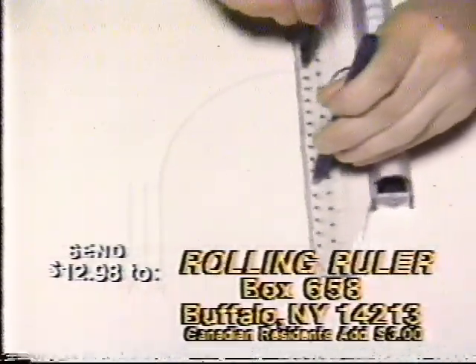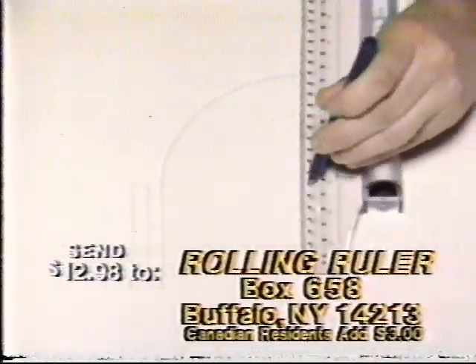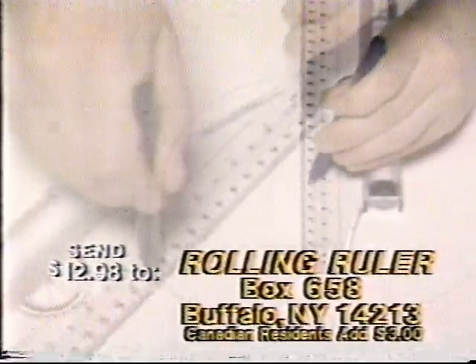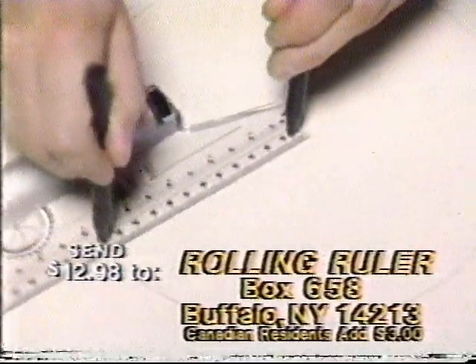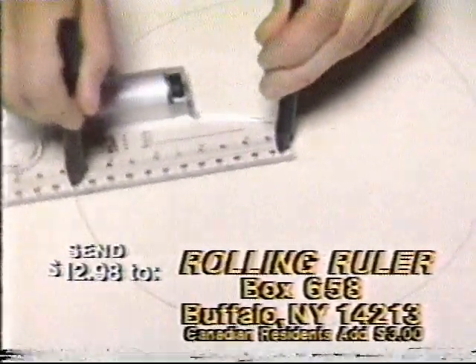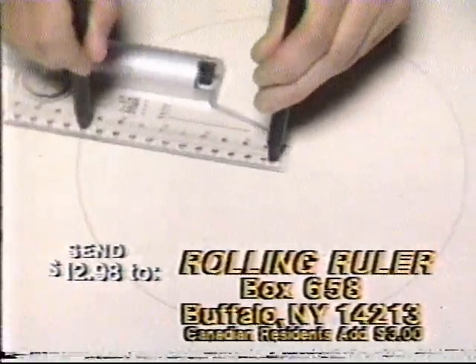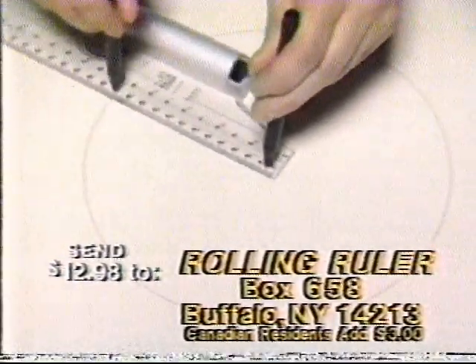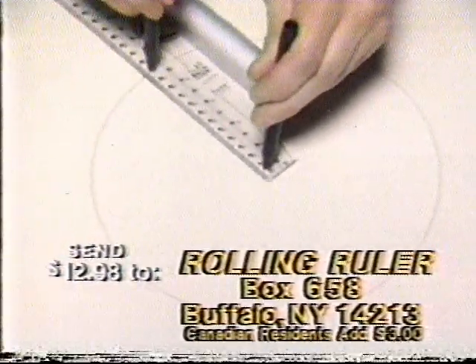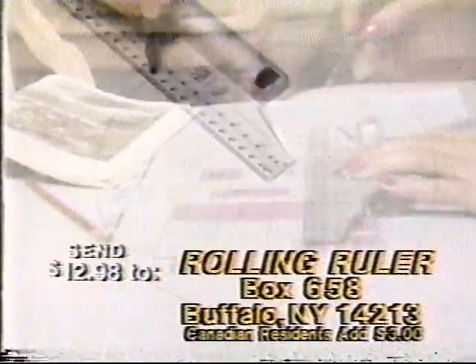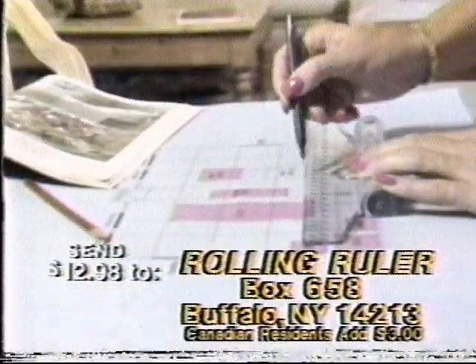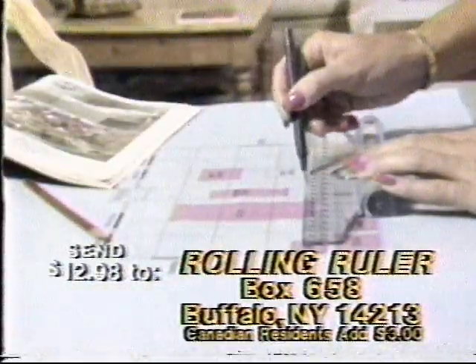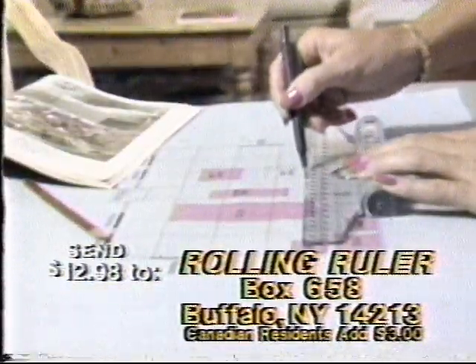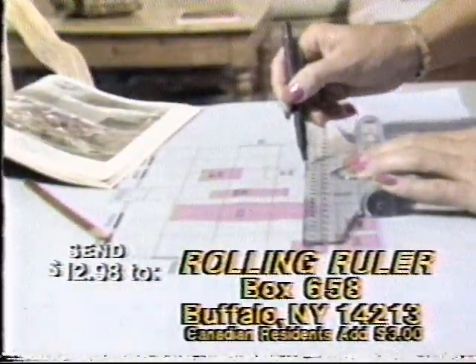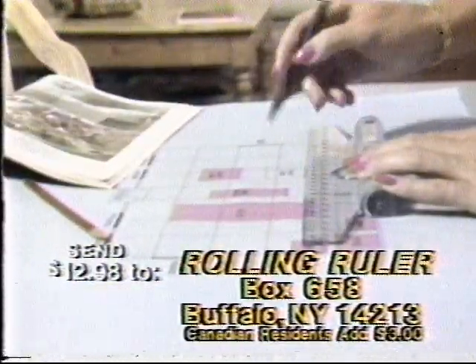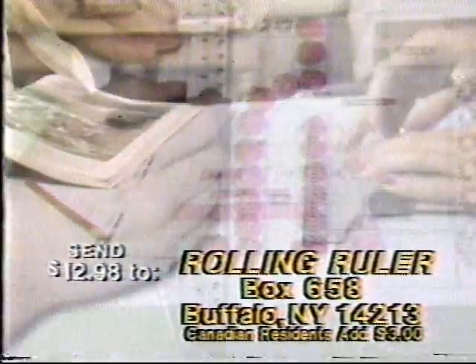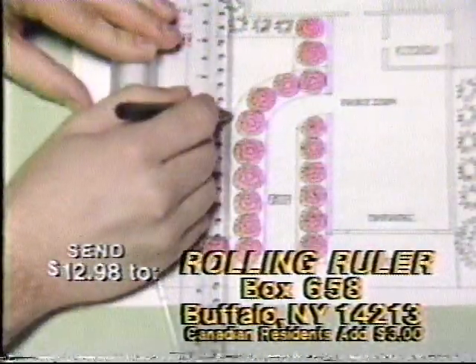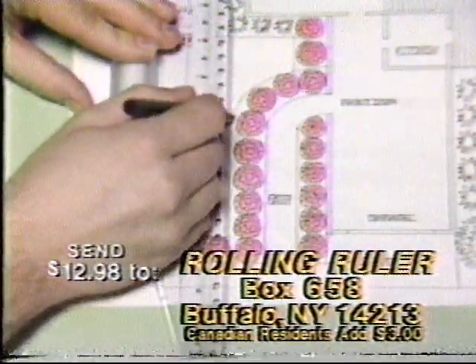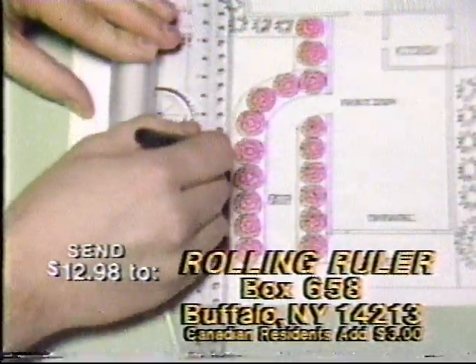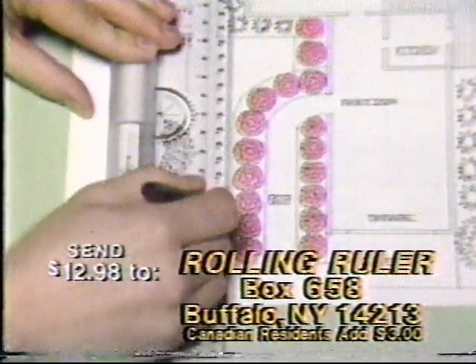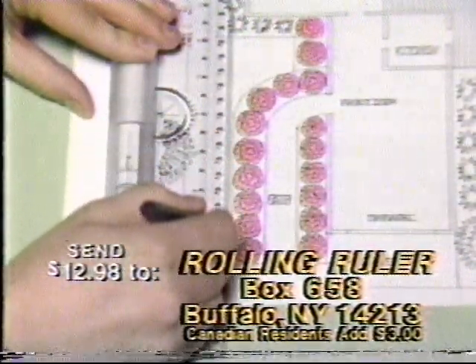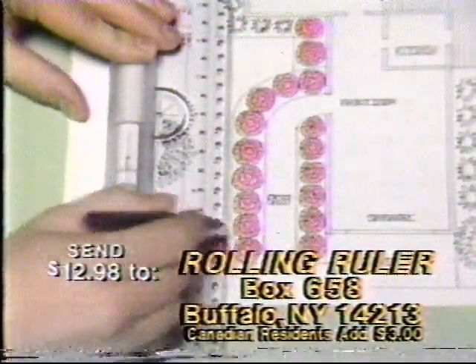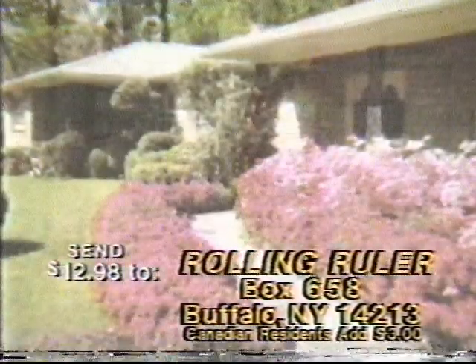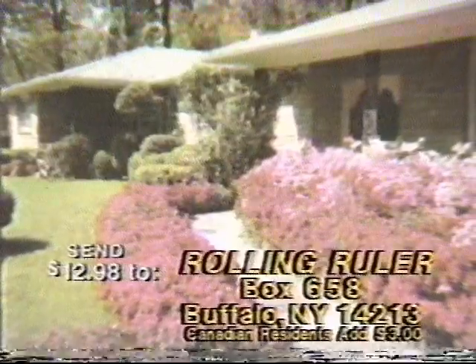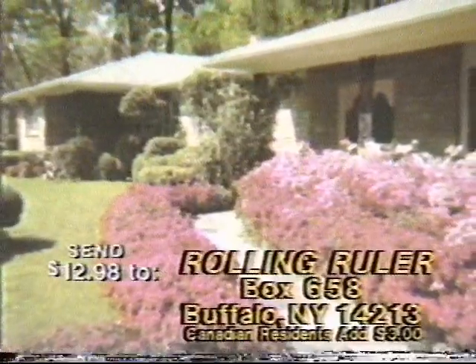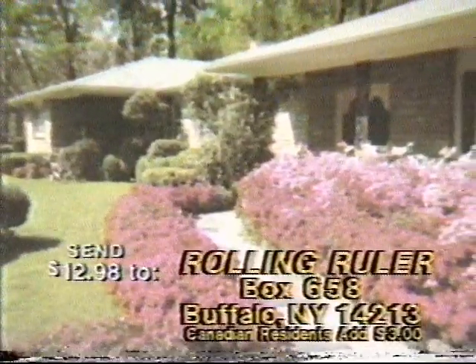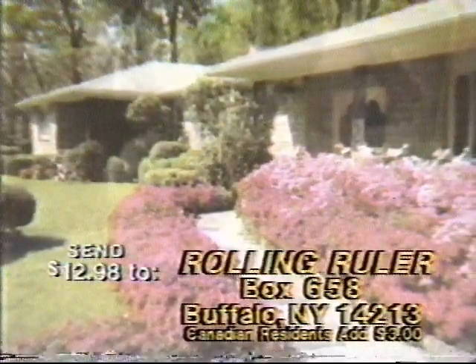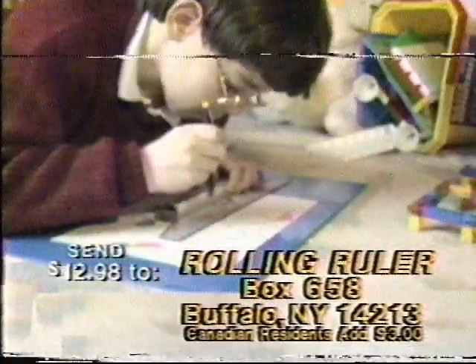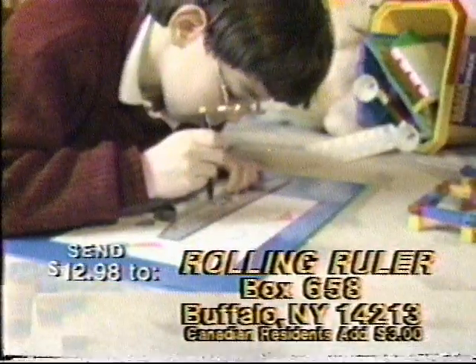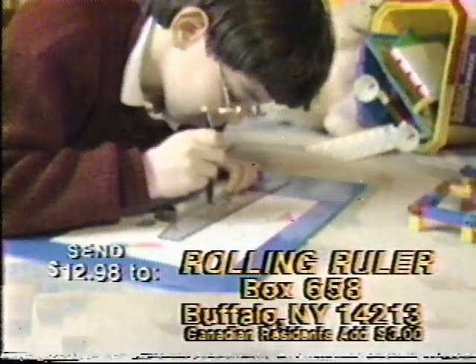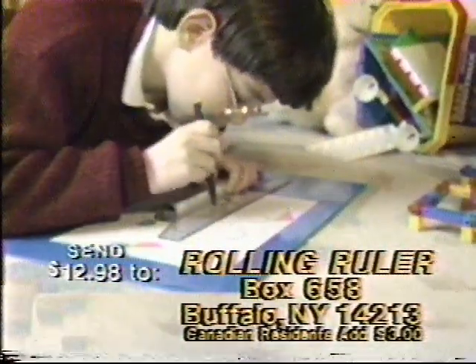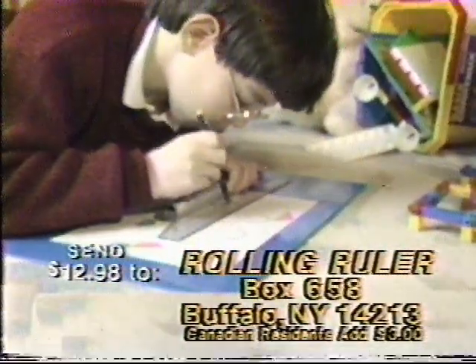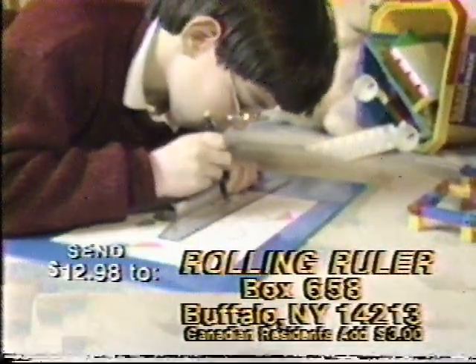Insert two pencils and roll curves, arcs, and circles instantly. Redecorate like a professional. Replan your lawn and garden to perfect scale. Get results you'll be proud of. Kids love it just for doodling.